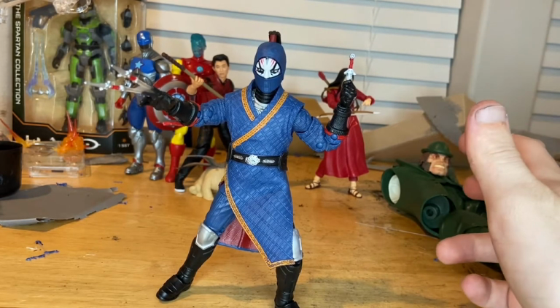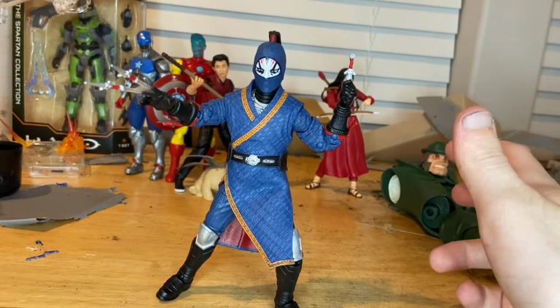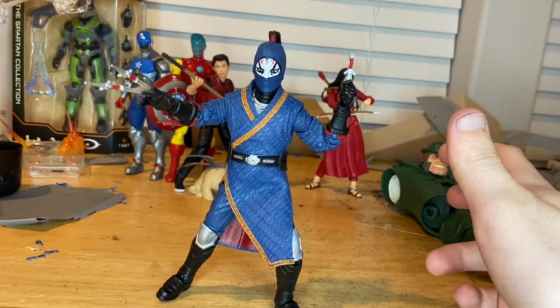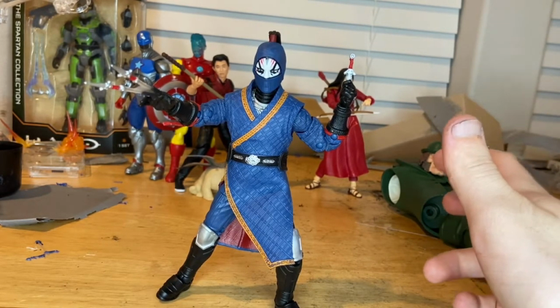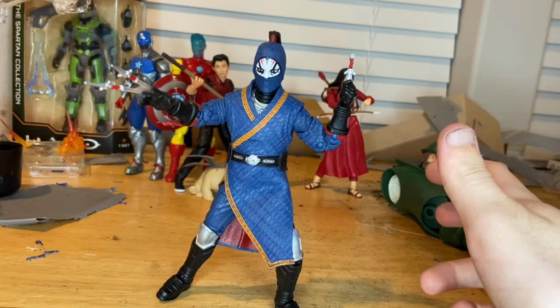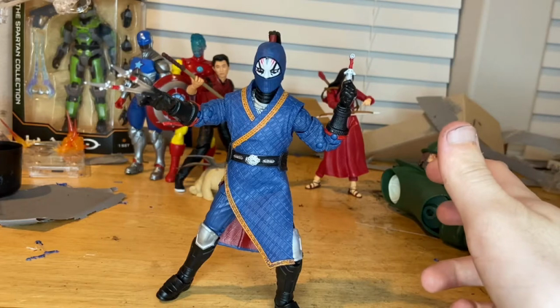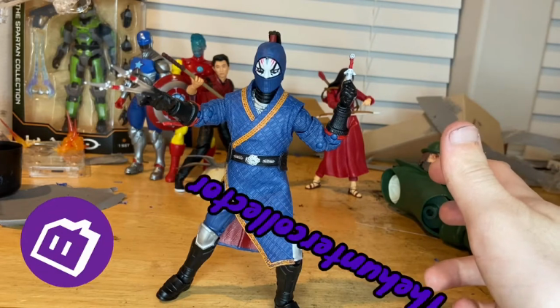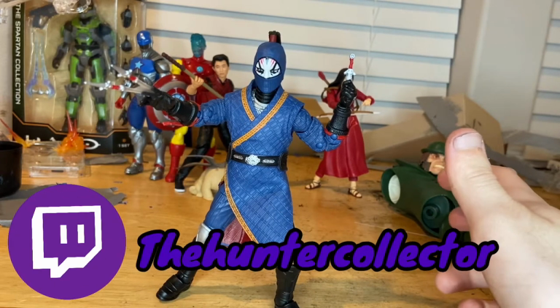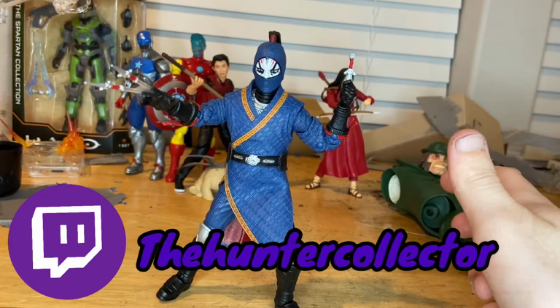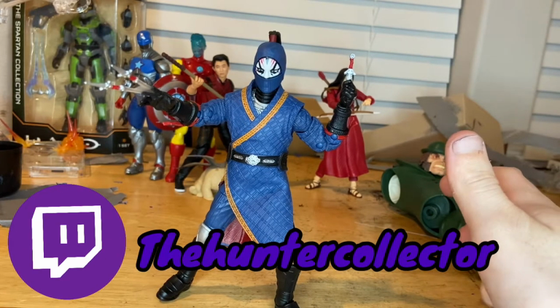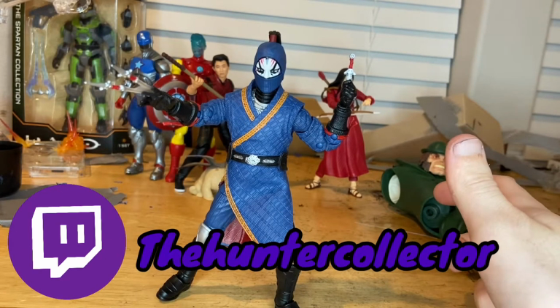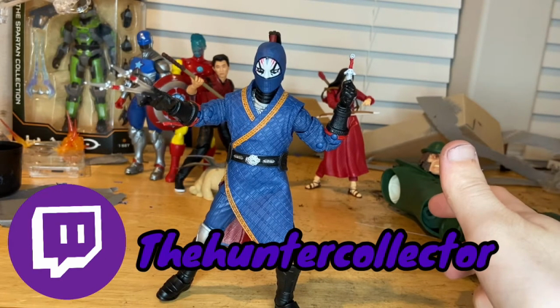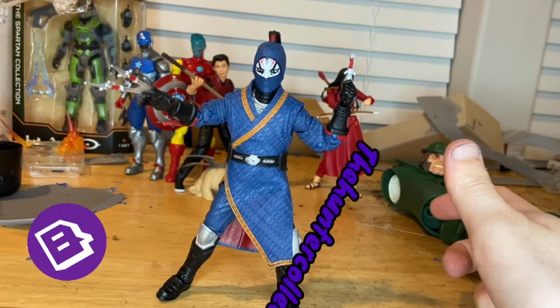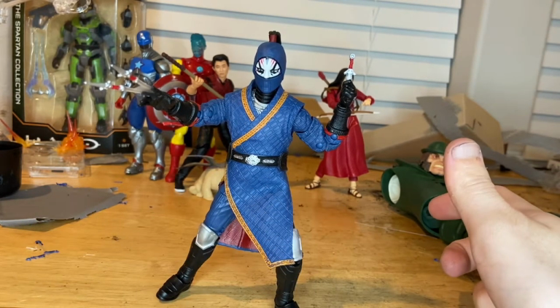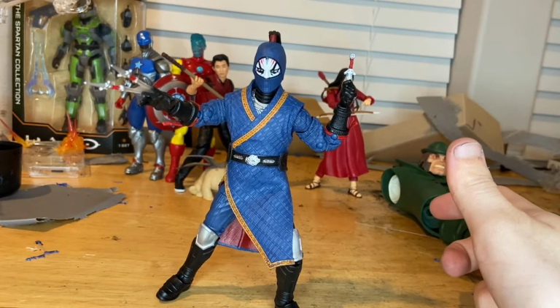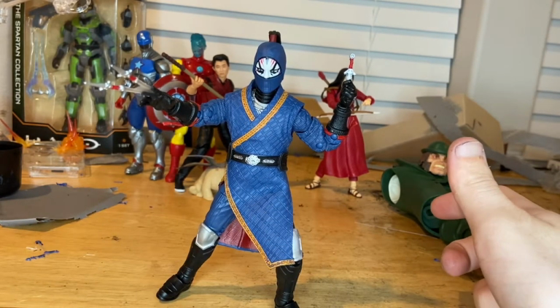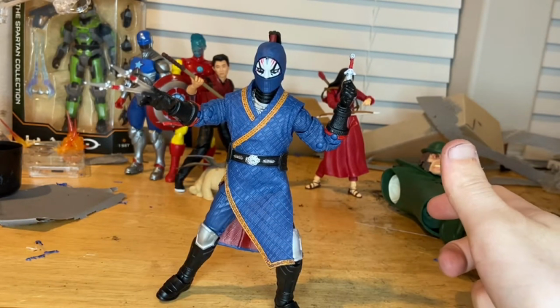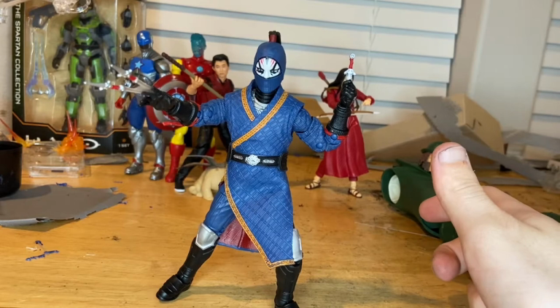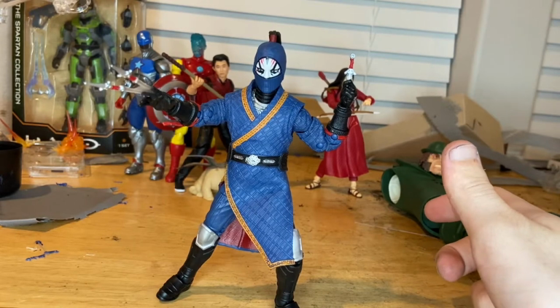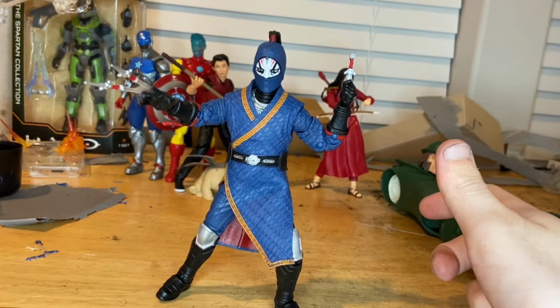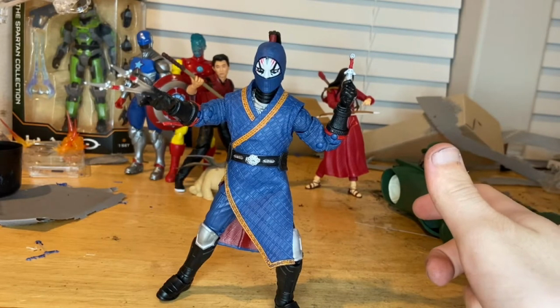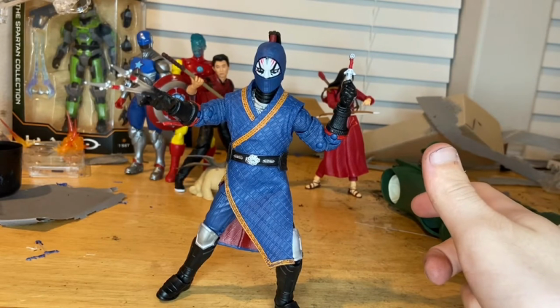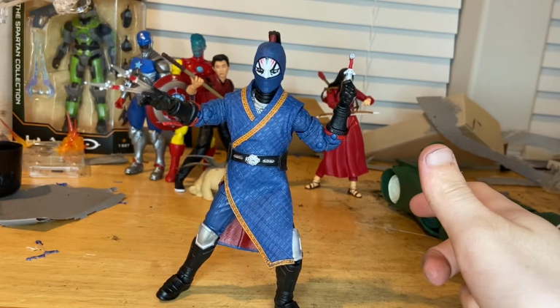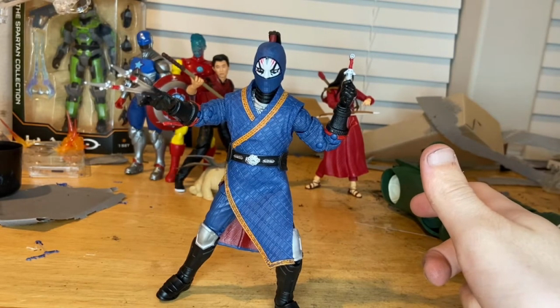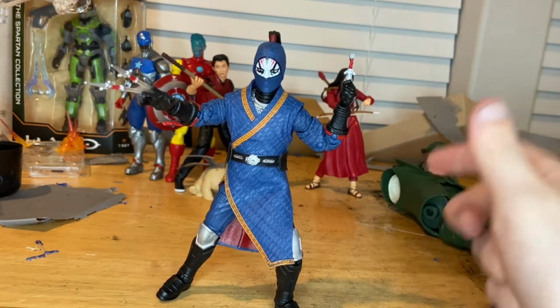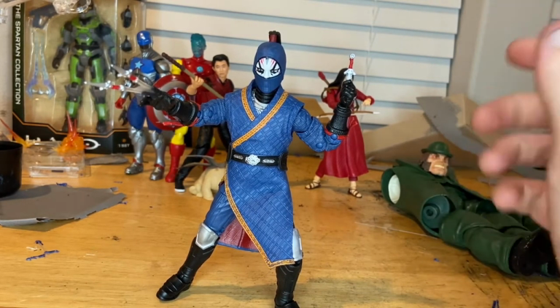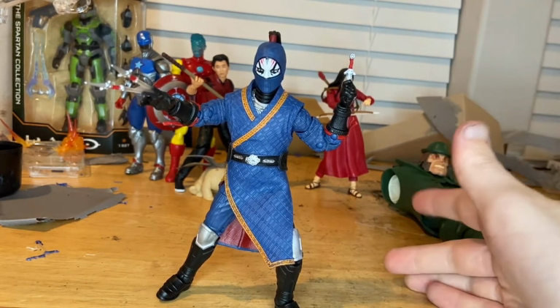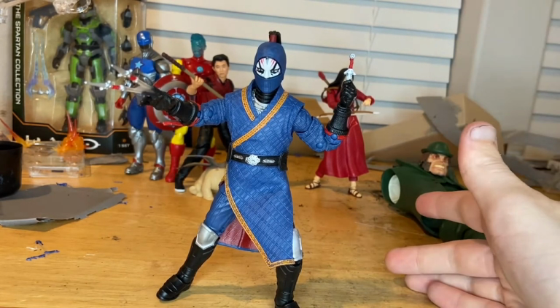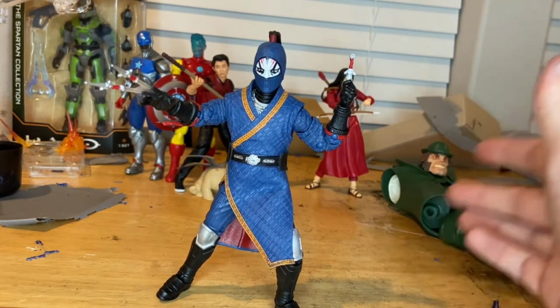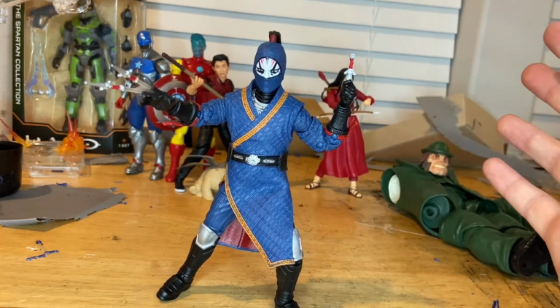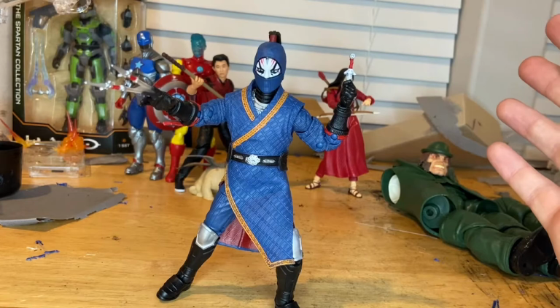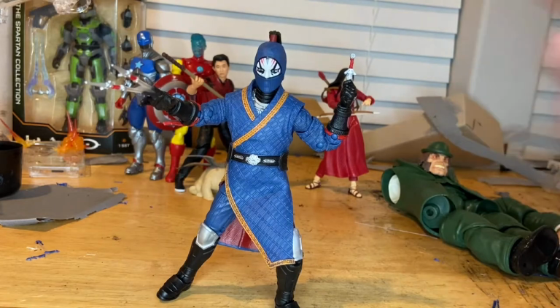Make sure you guys check out my Twitch at The Hunter Collector — I'm trying to stream every night now, doing Call of Duty, Rainbow Six Siege, and a few other games. Thanks for watching!